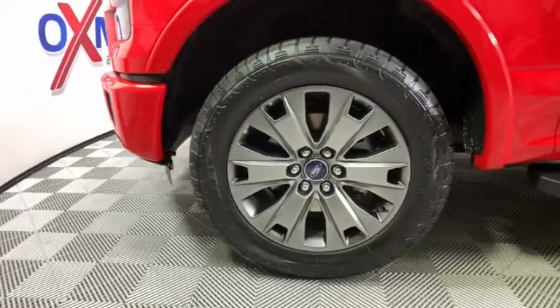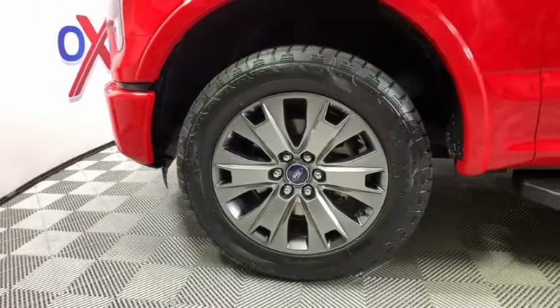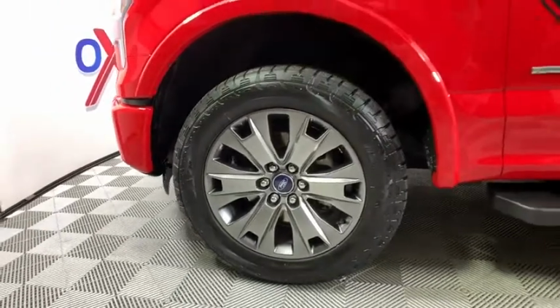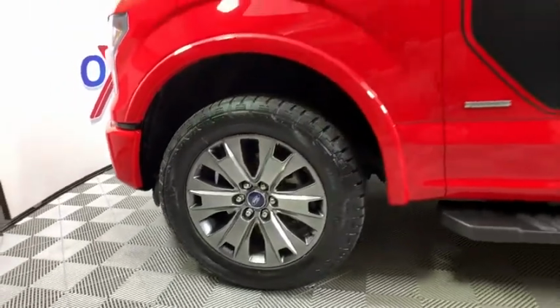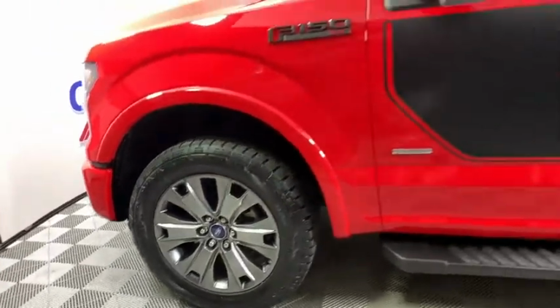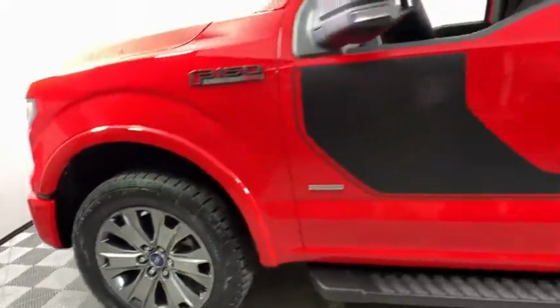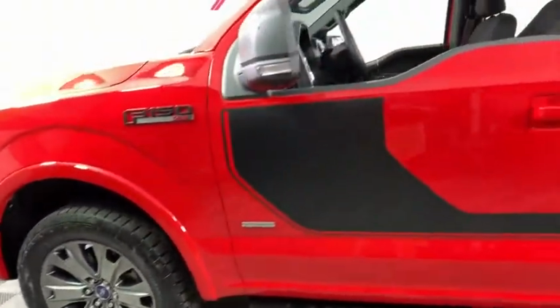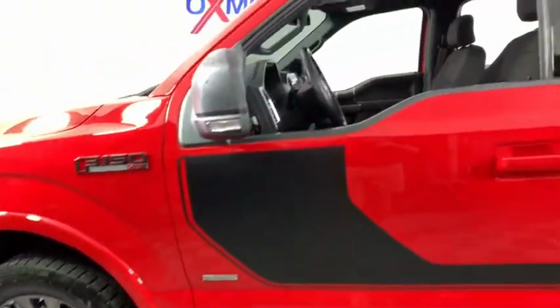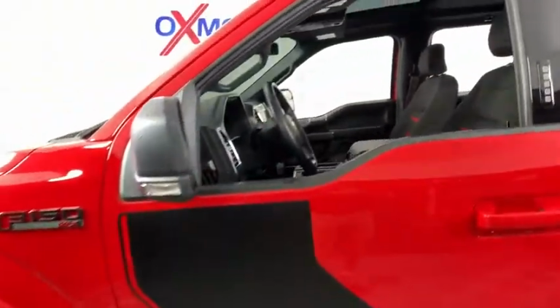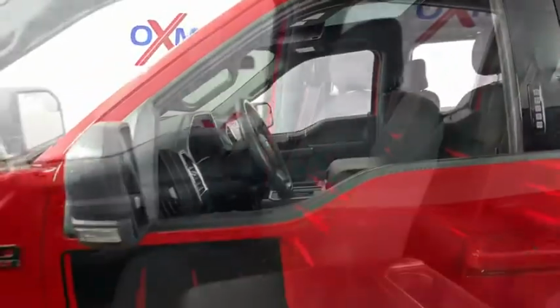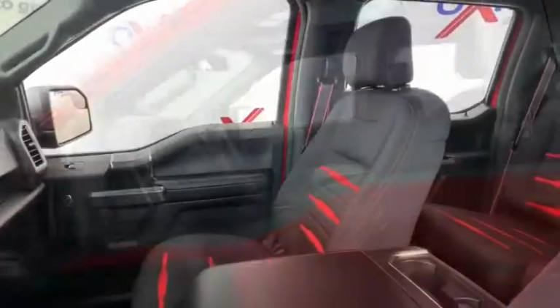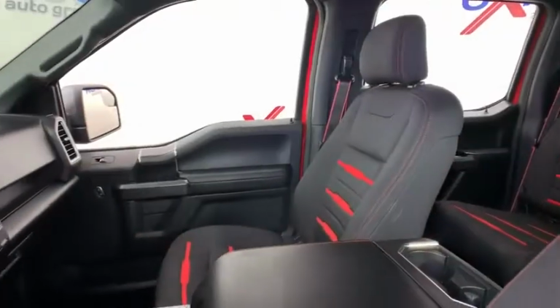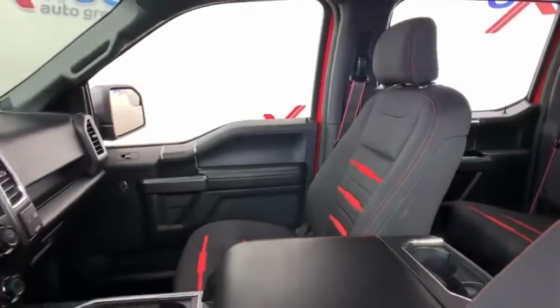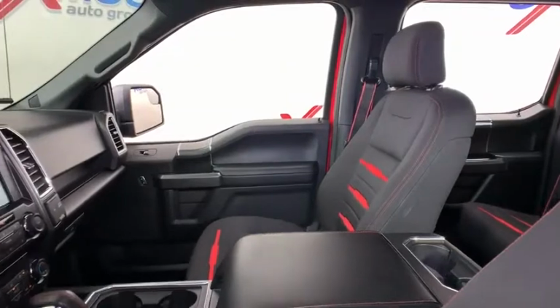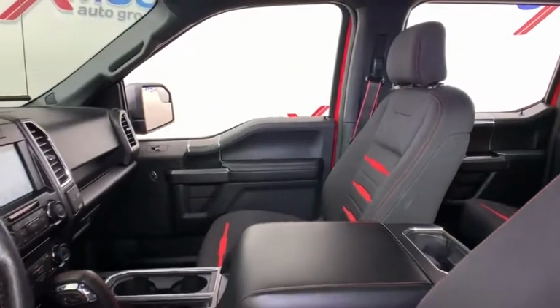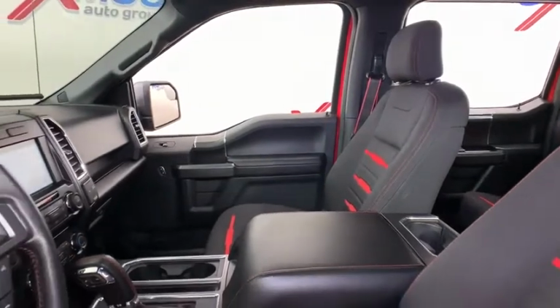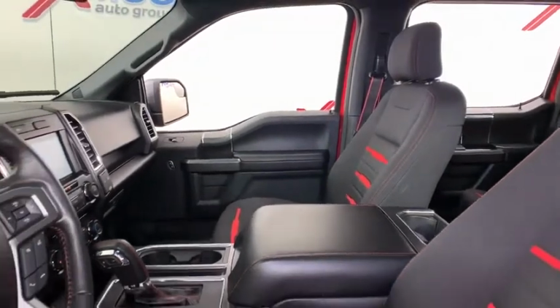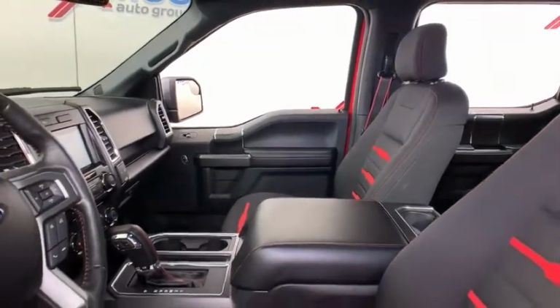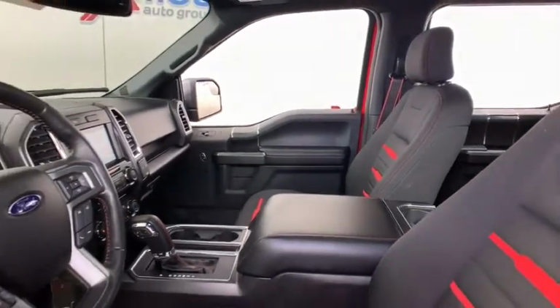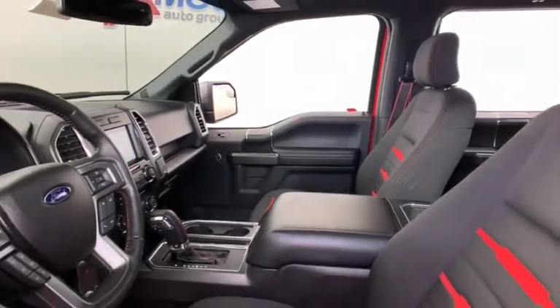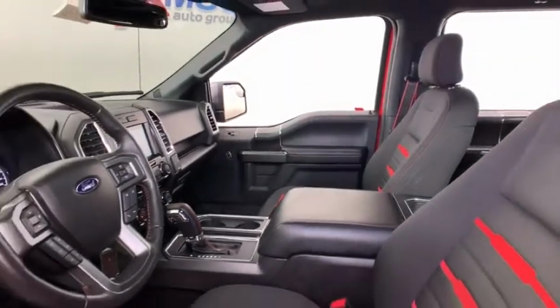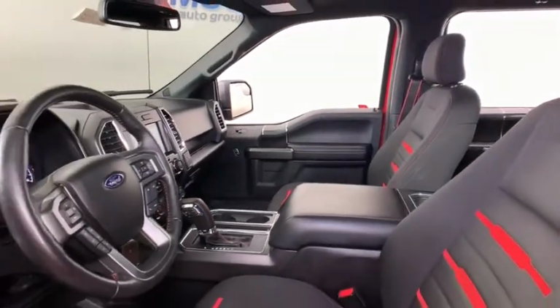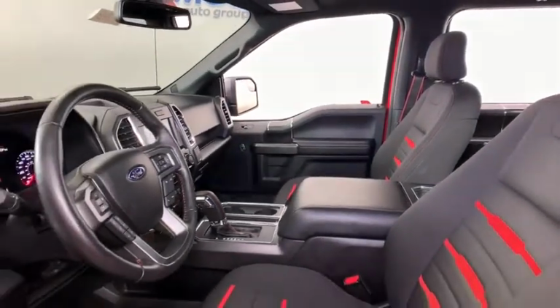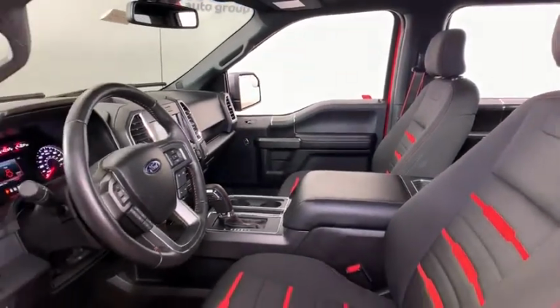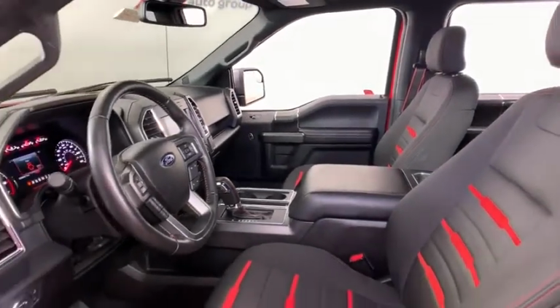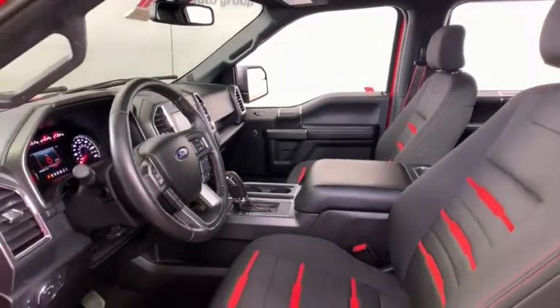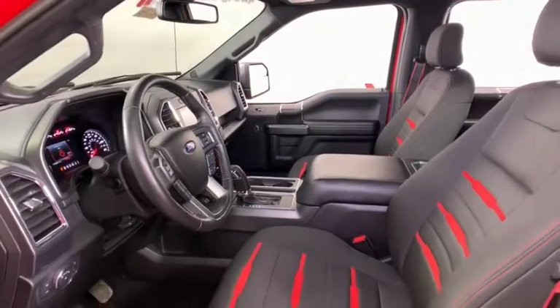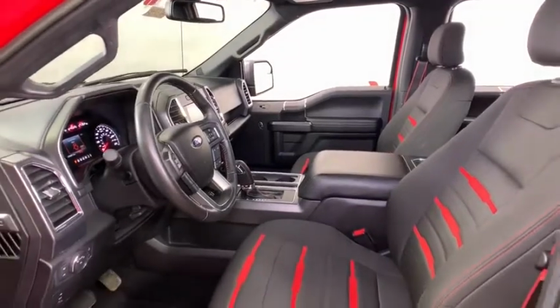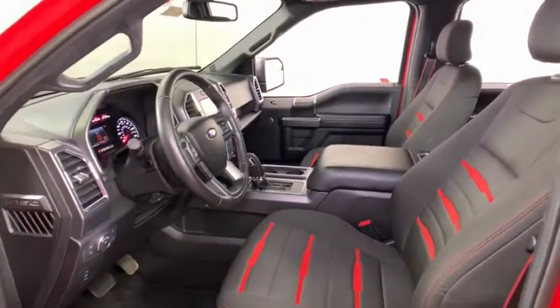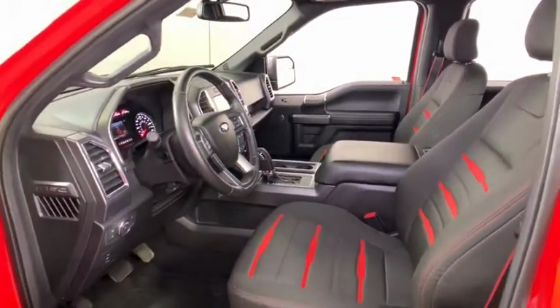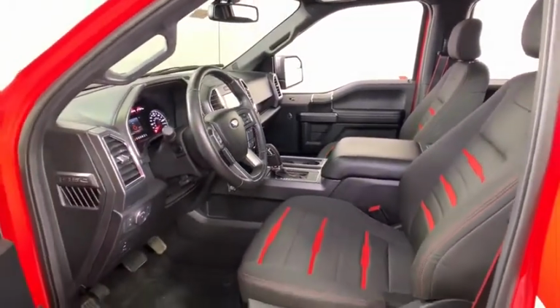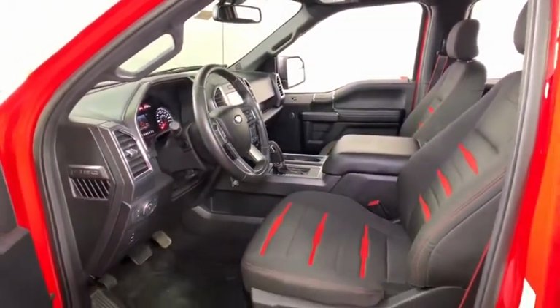Here are some of this vehicle's great options: traction control, dual airbags, alloy wheels, power steering, four-wheel disc brakes, center armrest, power windows, CD player, fog light, security system.